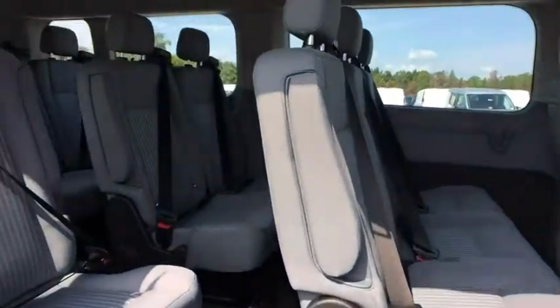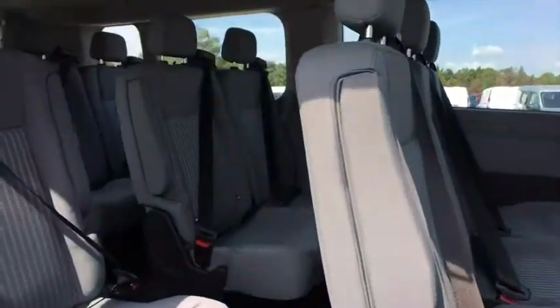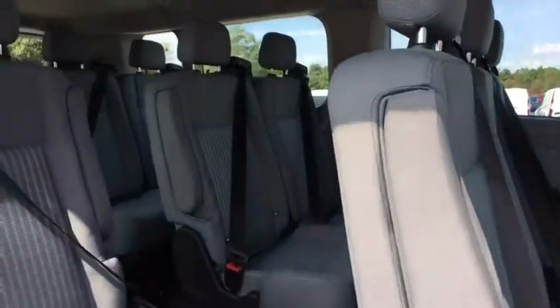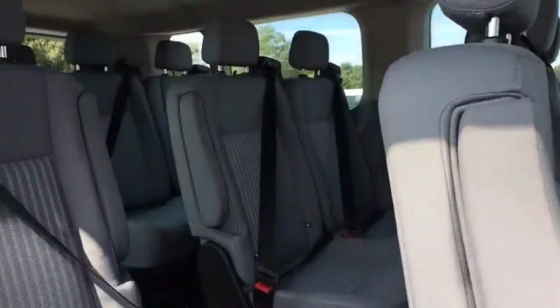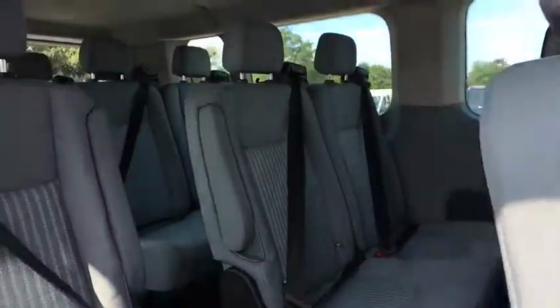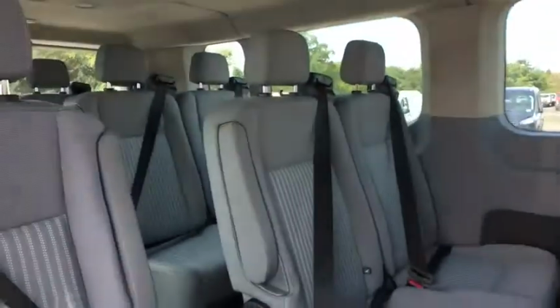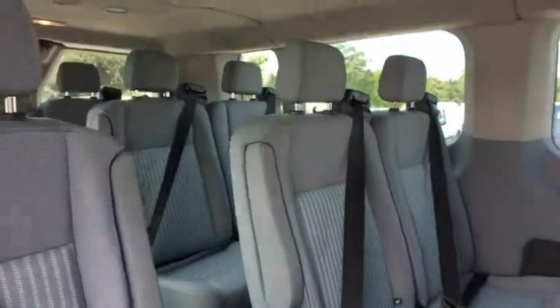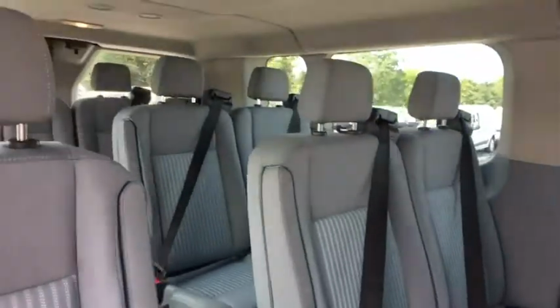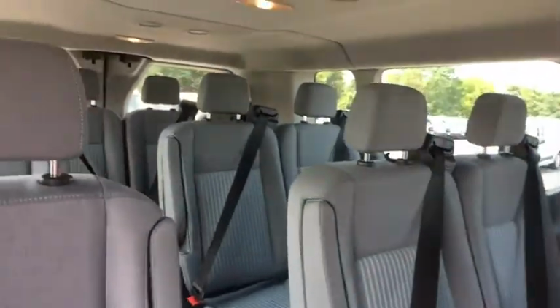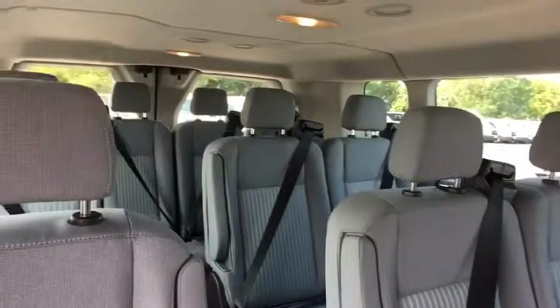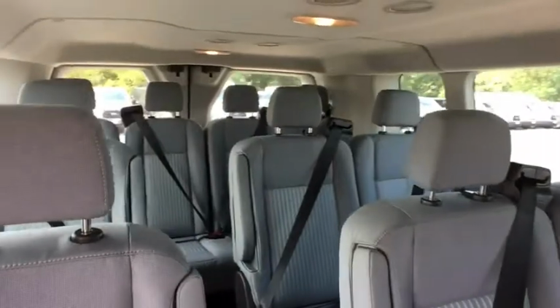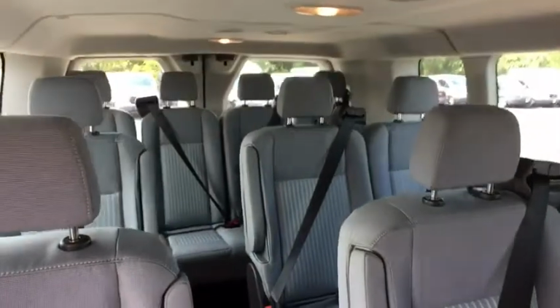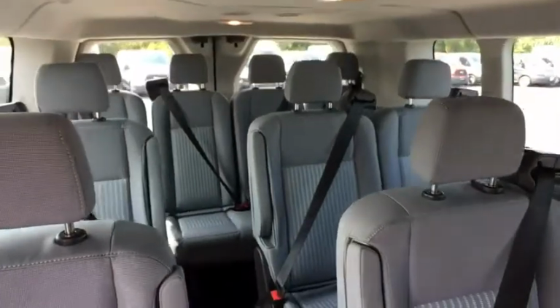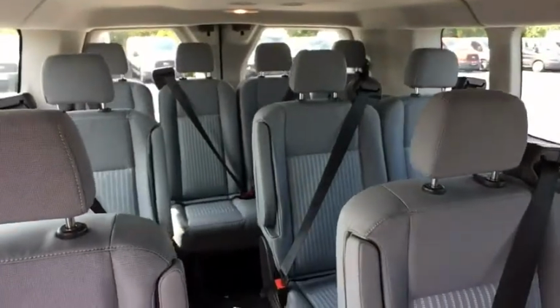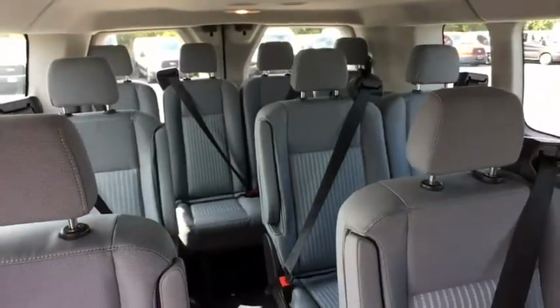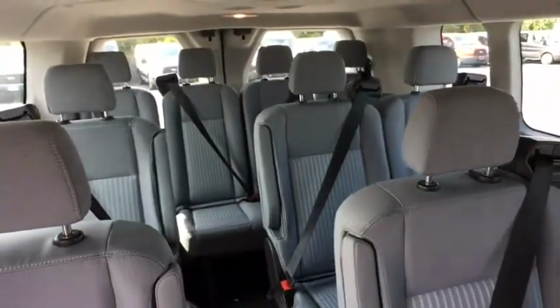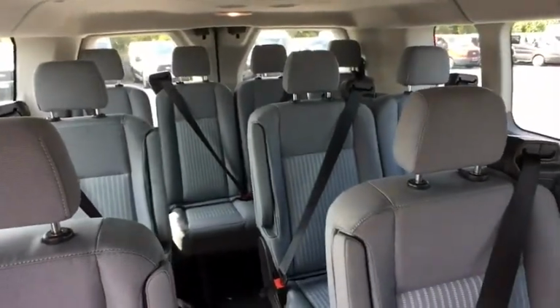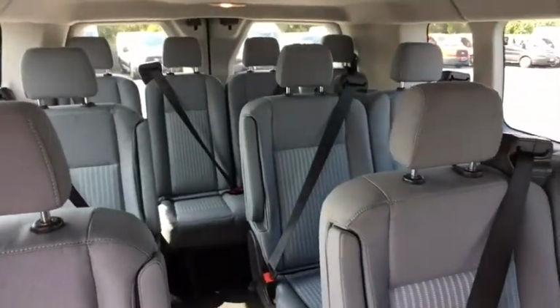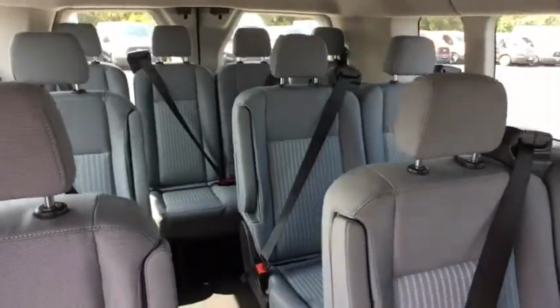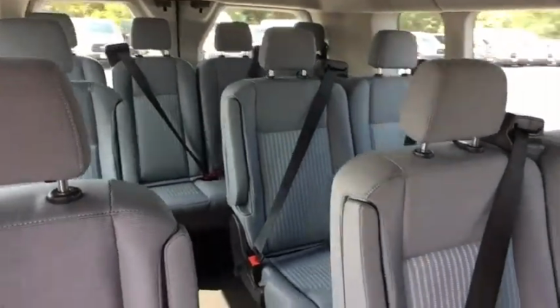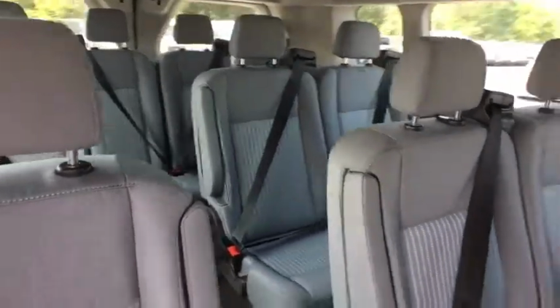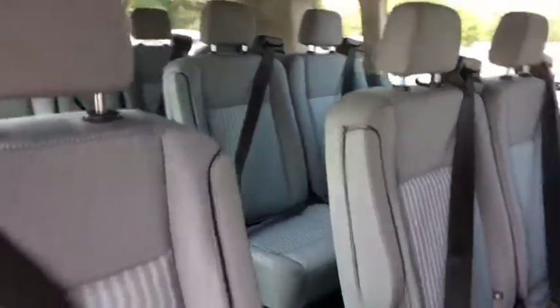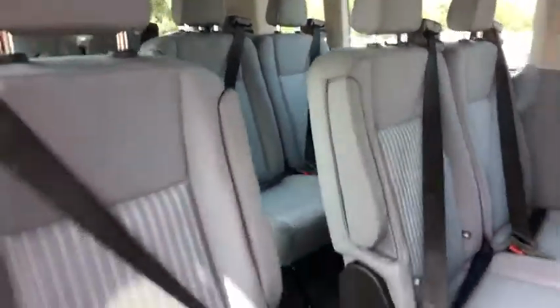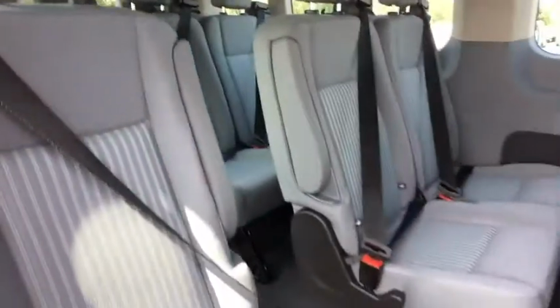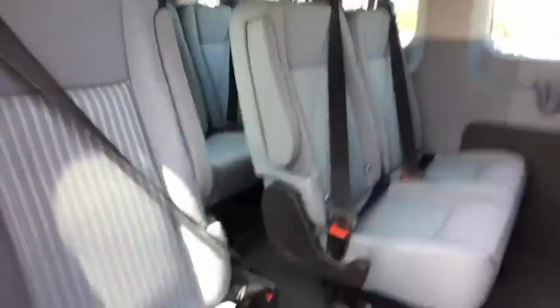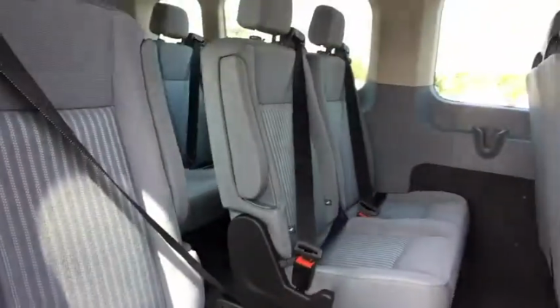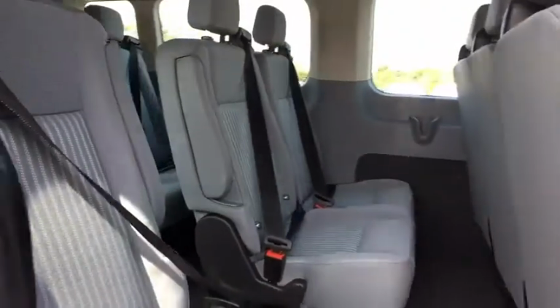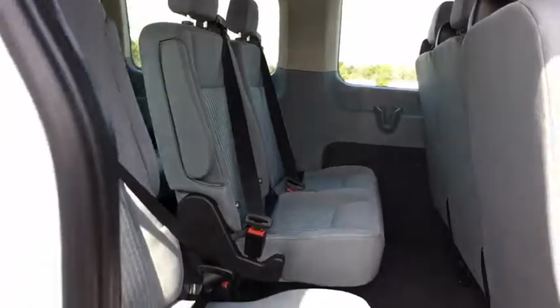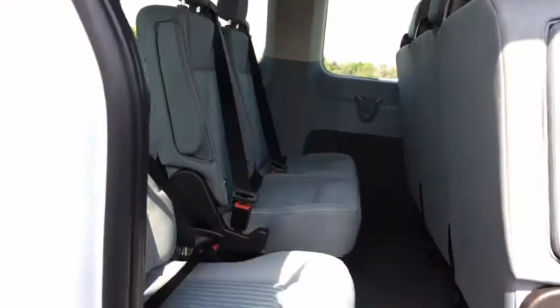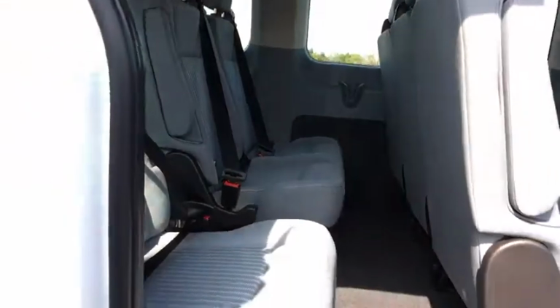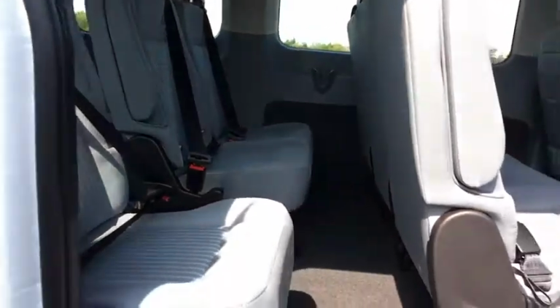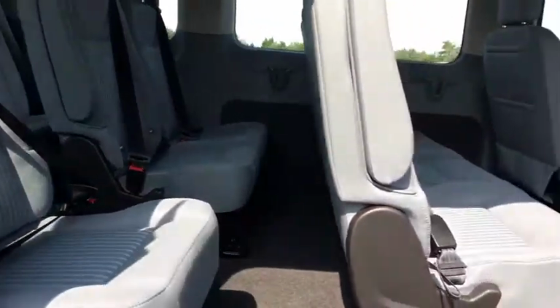Front bucket seats, driver vanity mirror, tilt steering wheel, front reading lamps, passenger vanity mirror, front license plate bracket, four-piece floor mat set.